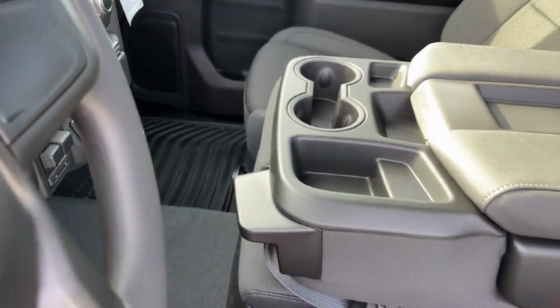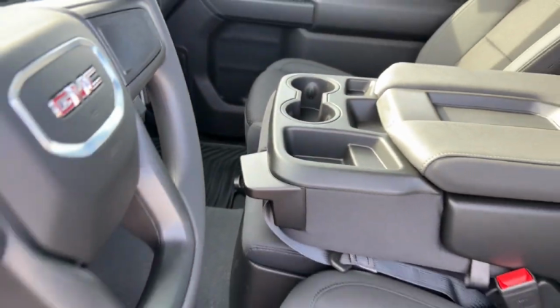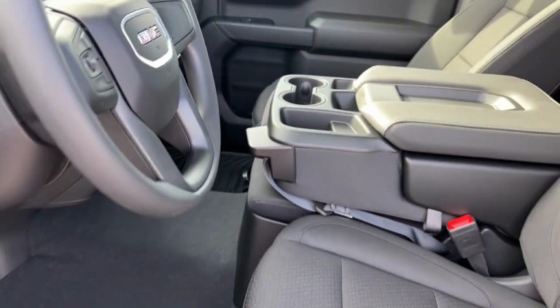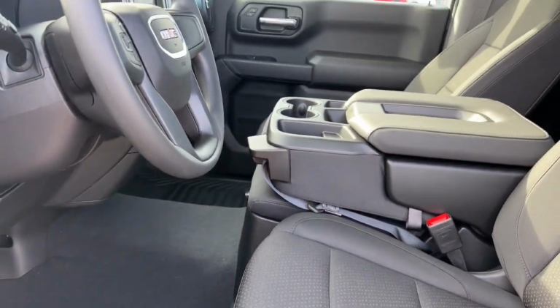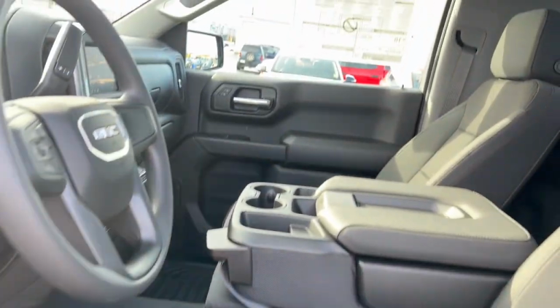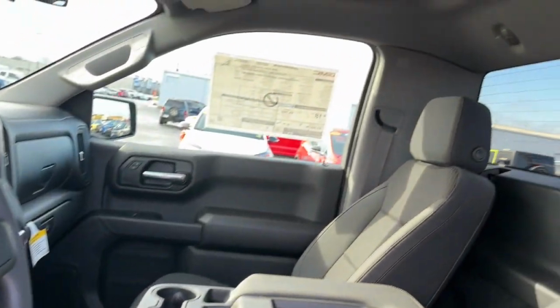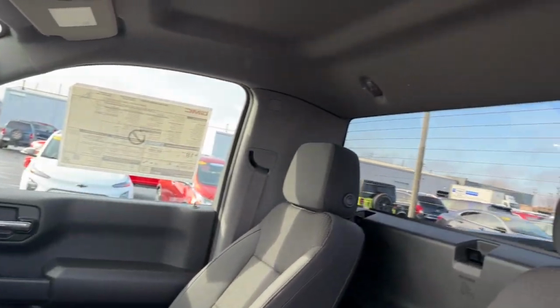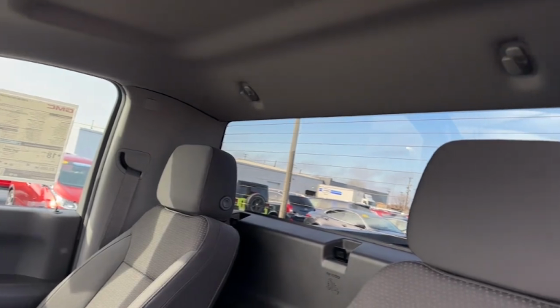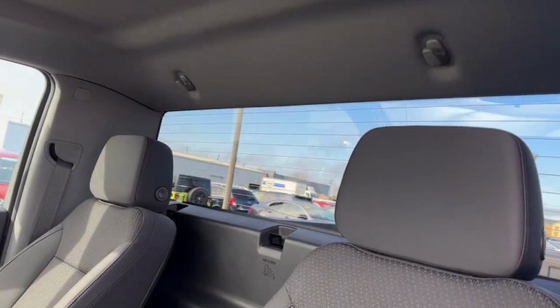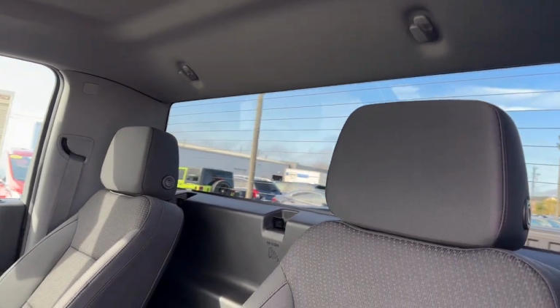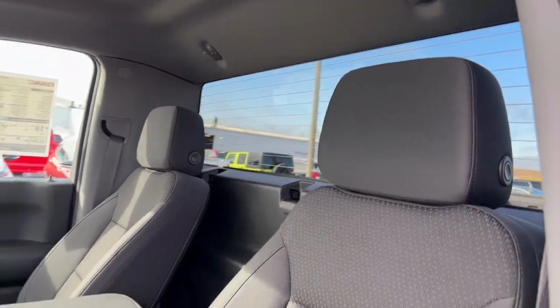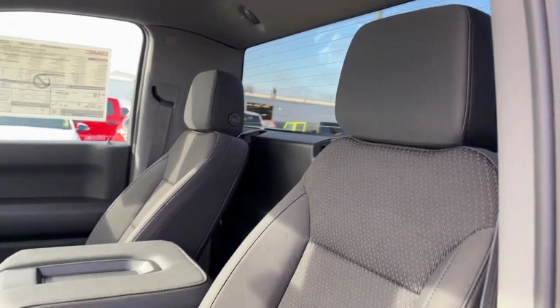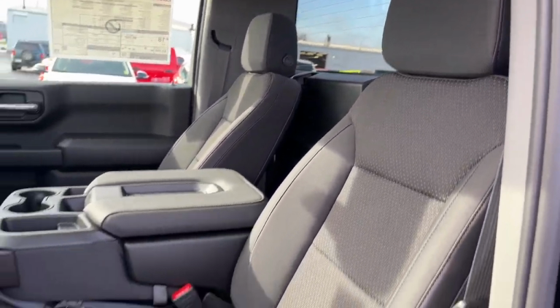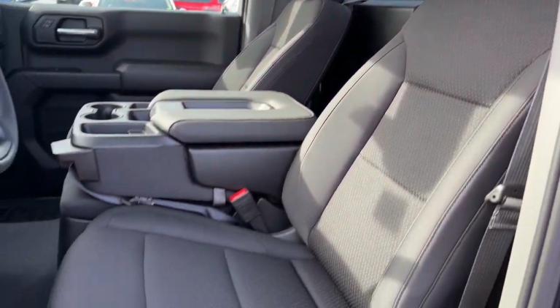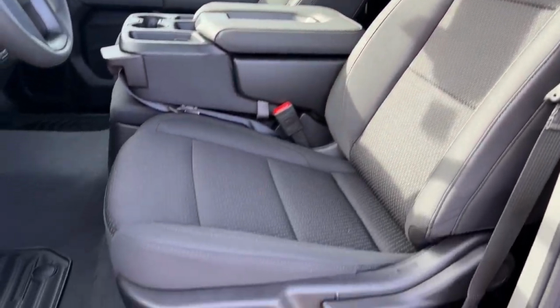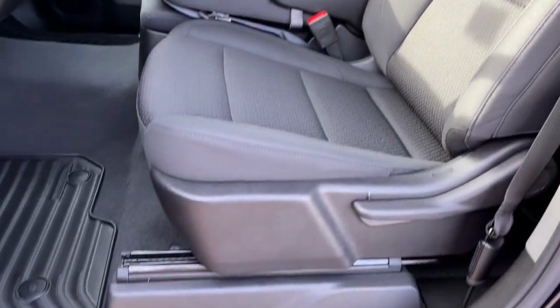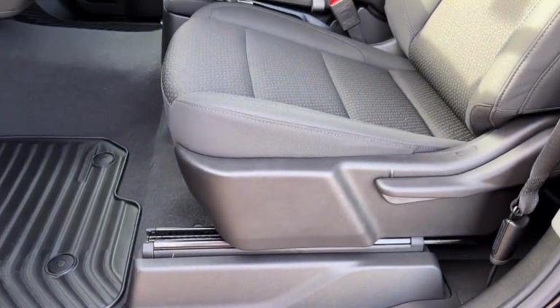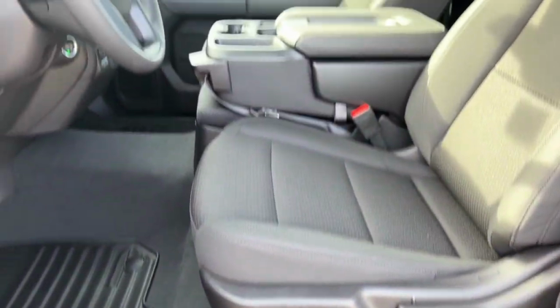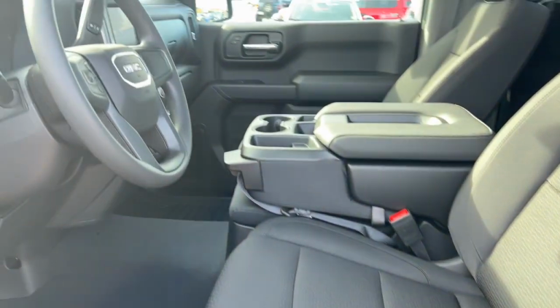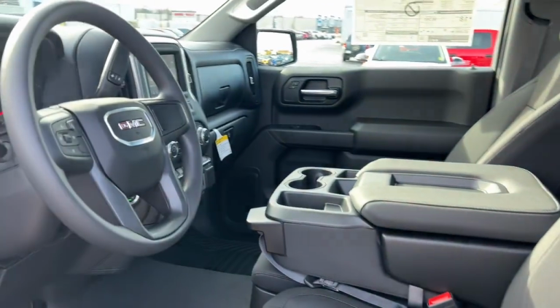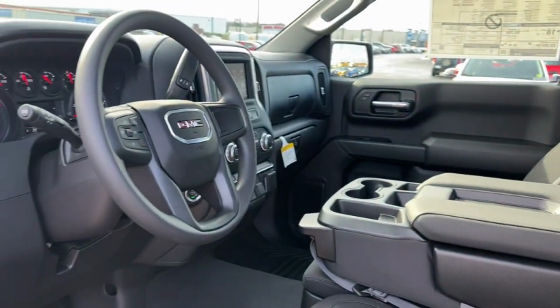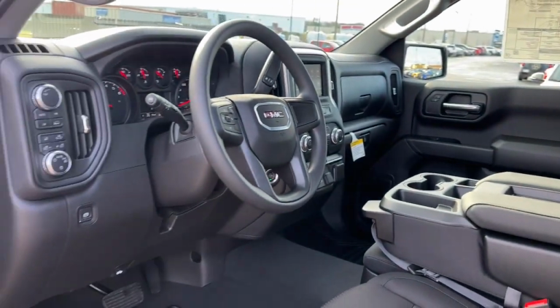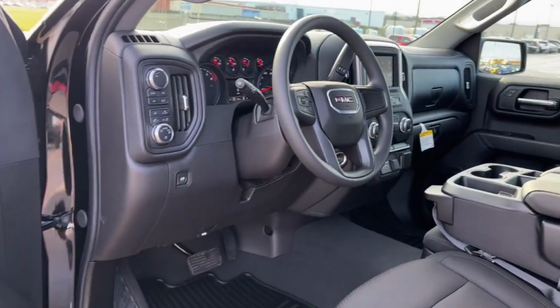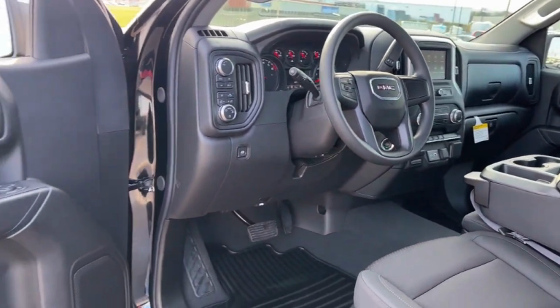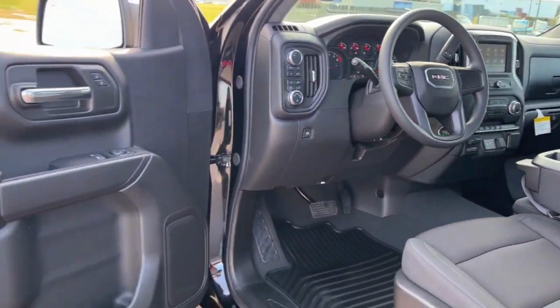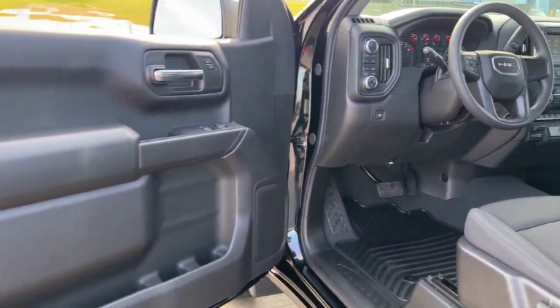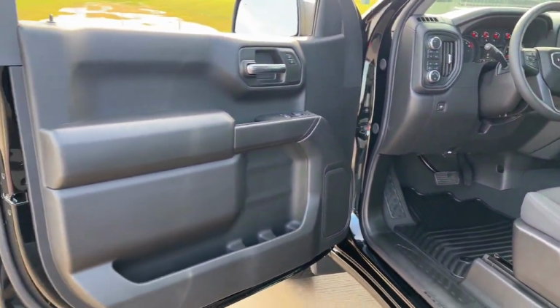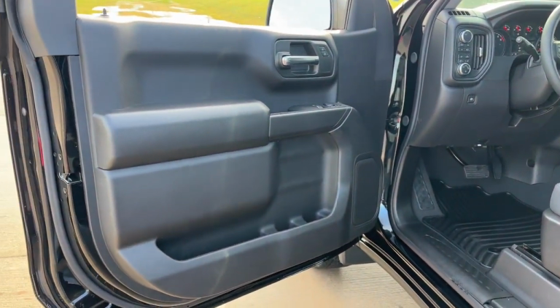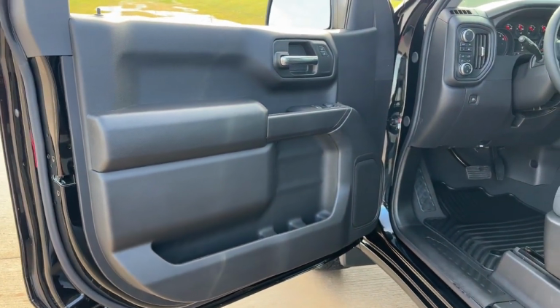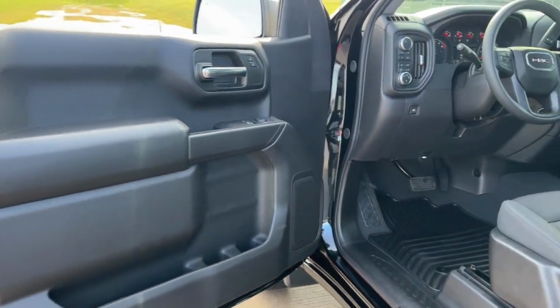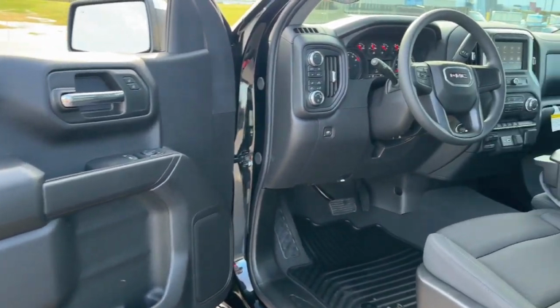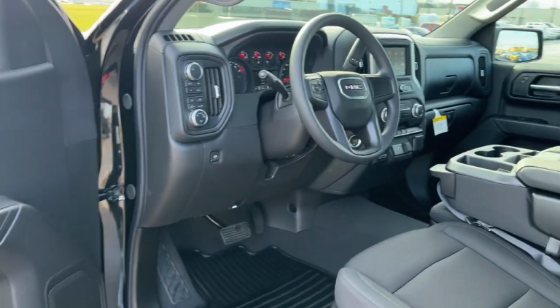Serious strength blends with serene comfort in this modern-spirited Sierra. See for yourself when you take it out for a test drive. Our professional staff looks forward to giving you excellent service. Thank you.